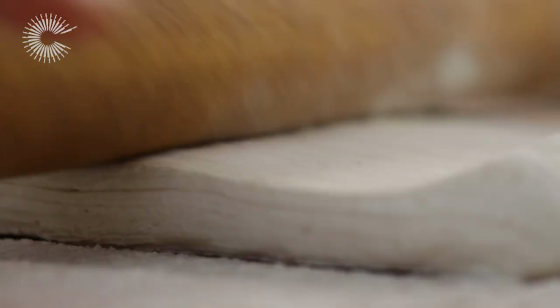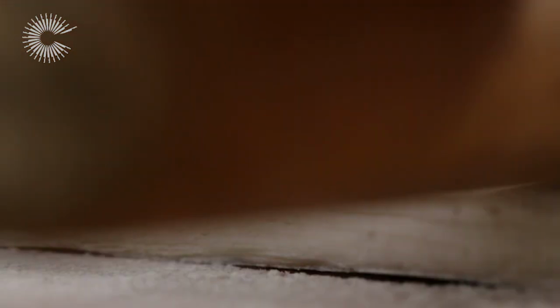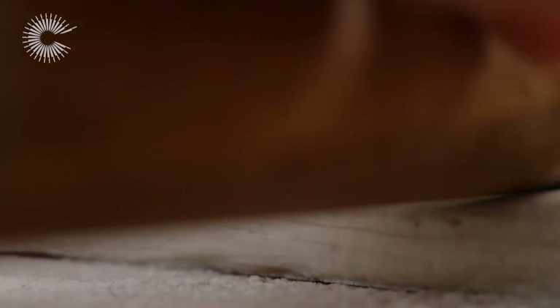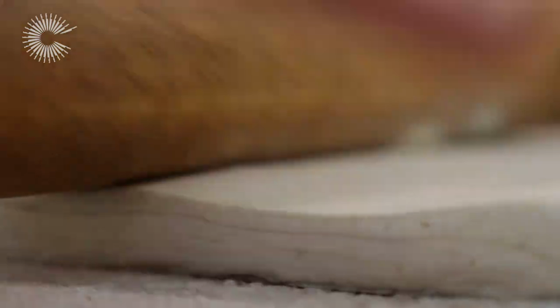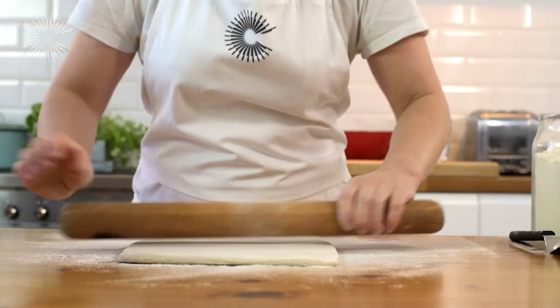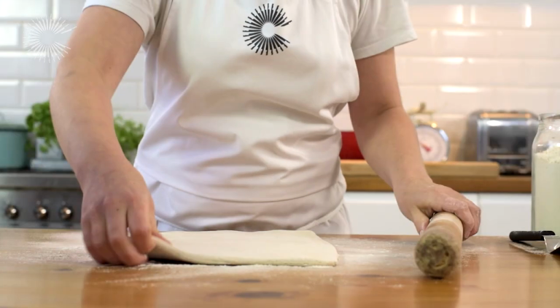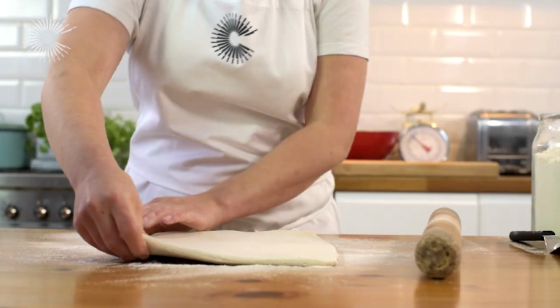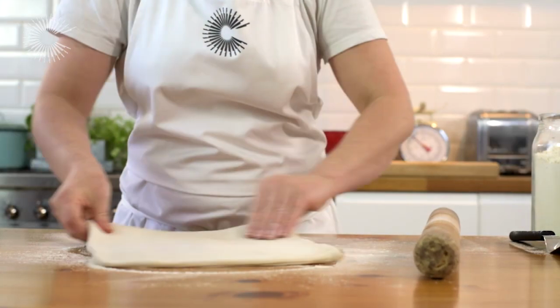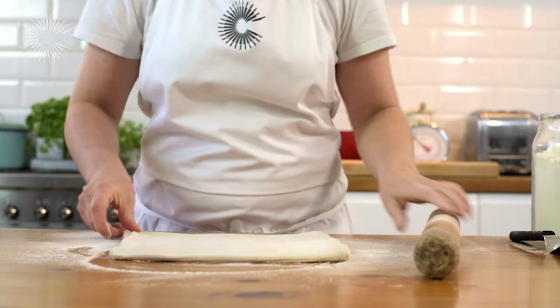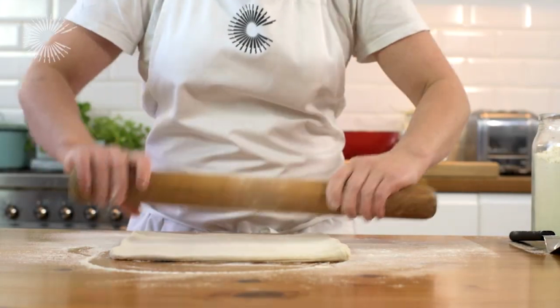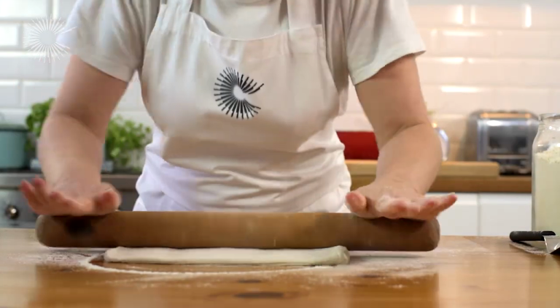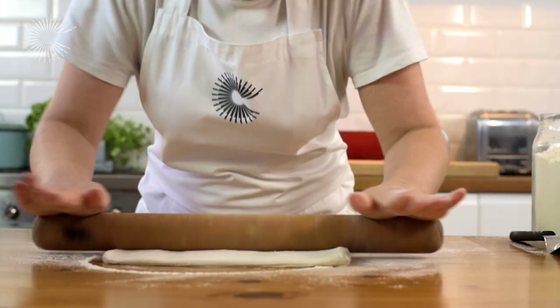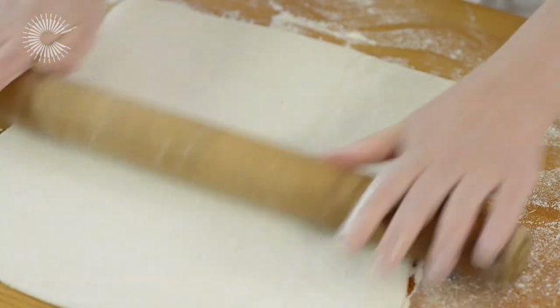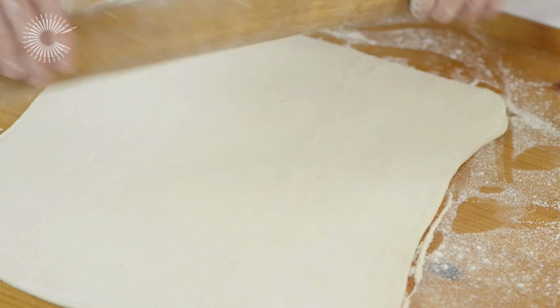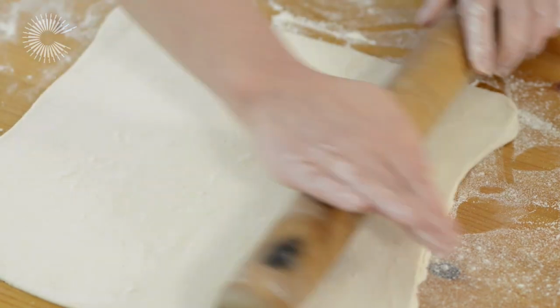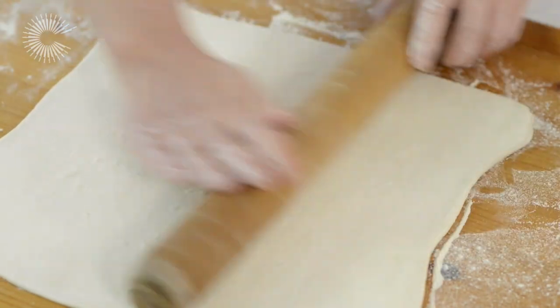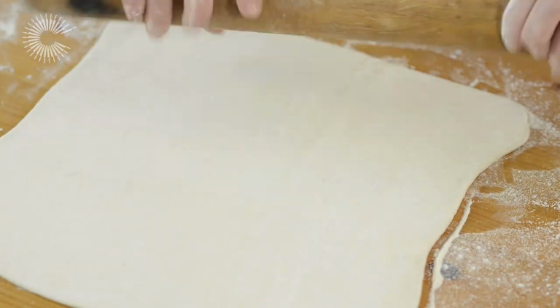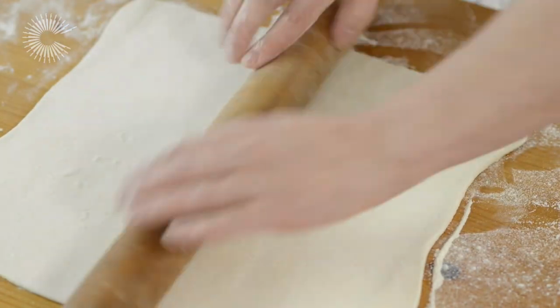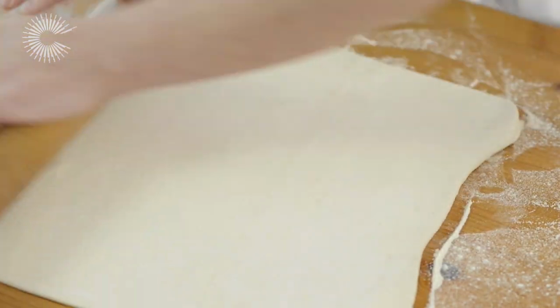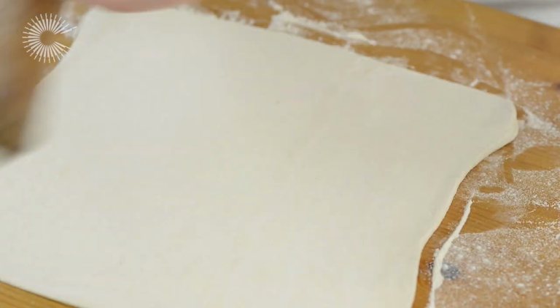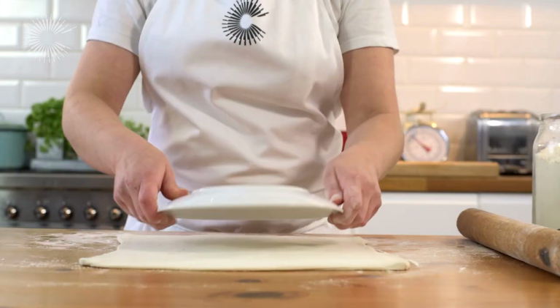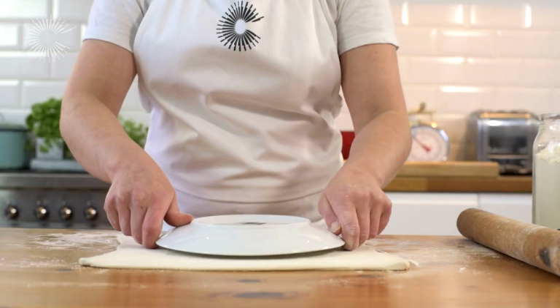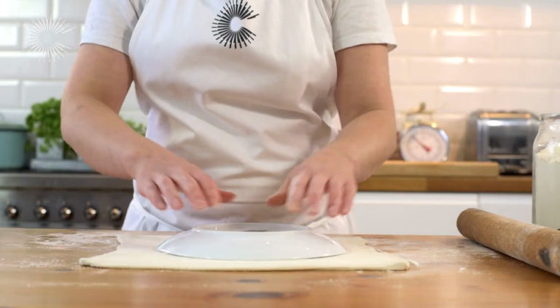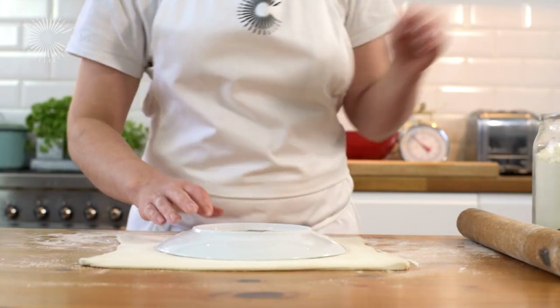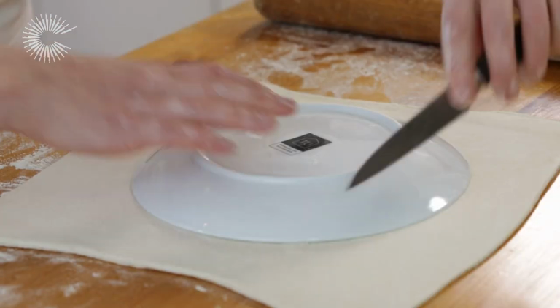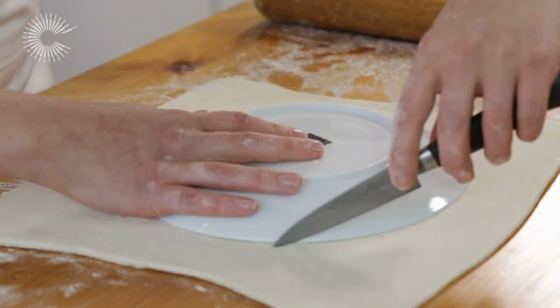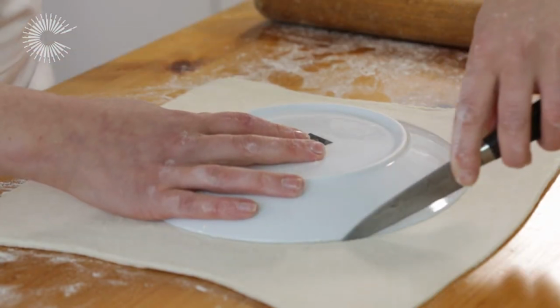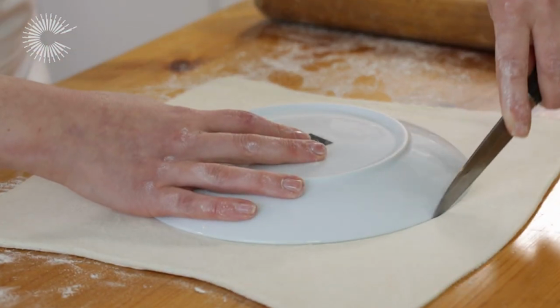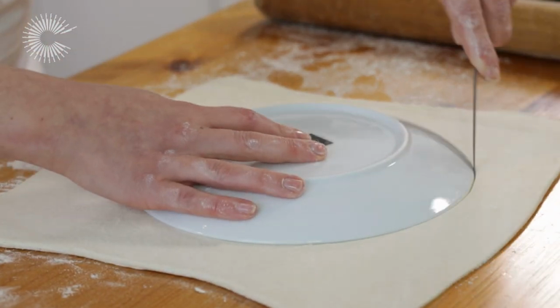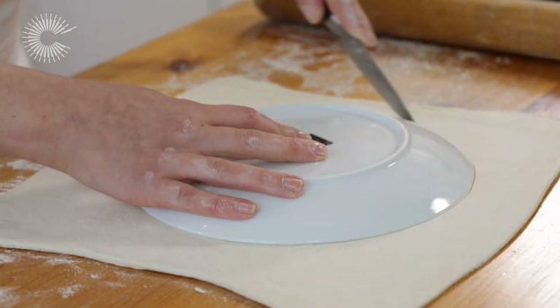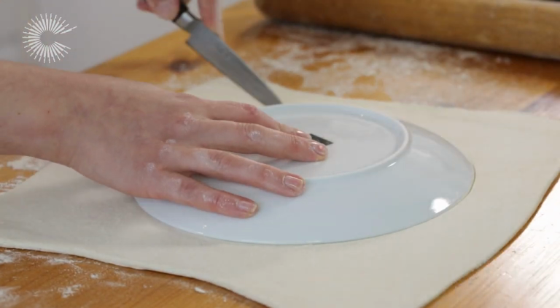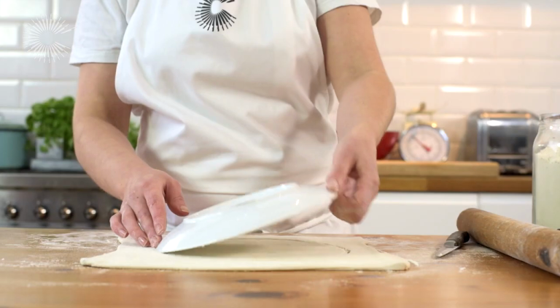As you roll, keep turning the pastry 90 degrees — it will help you roll it evenly. When the pastry is about half a centimetre thick, use a dinner plate to cut out a circle that is approximately 20 centimetres wide.